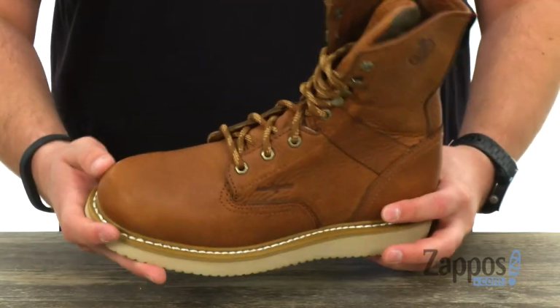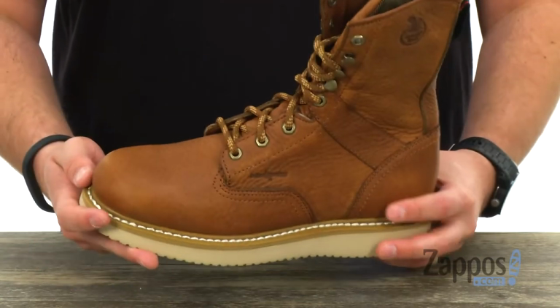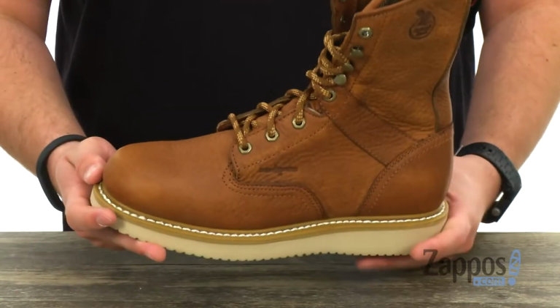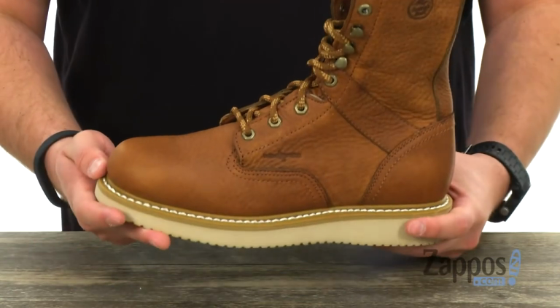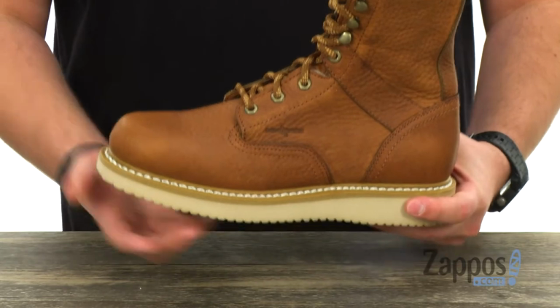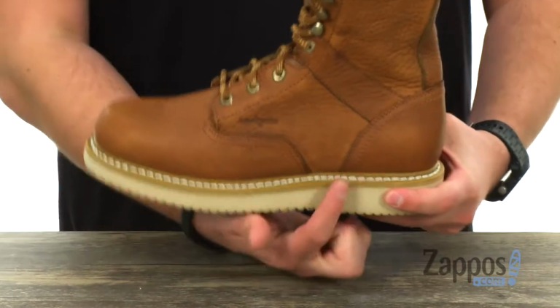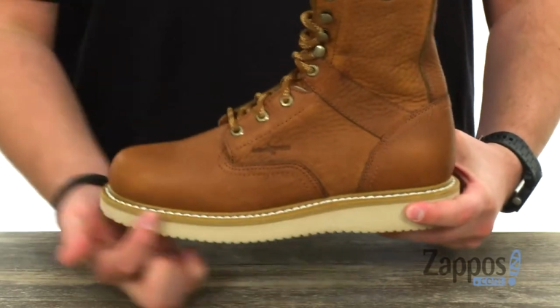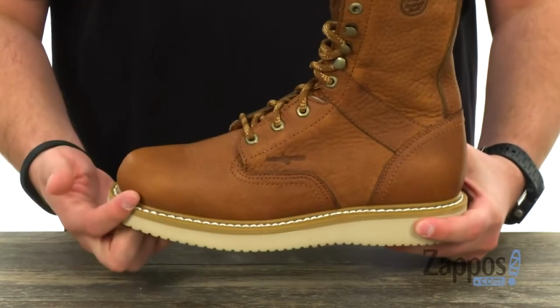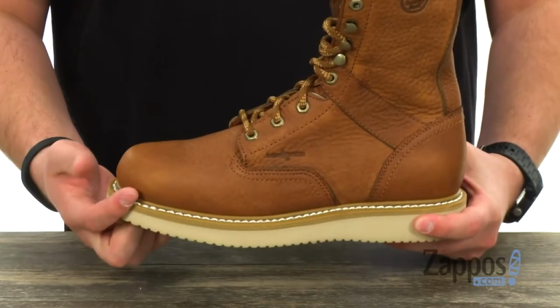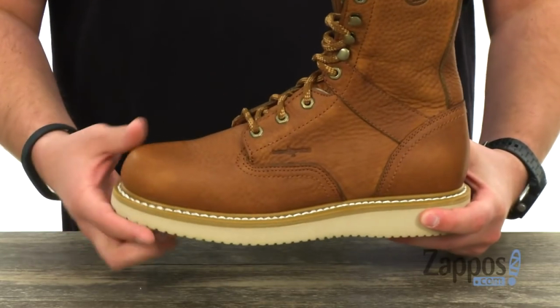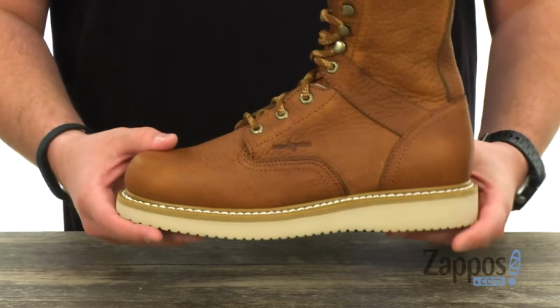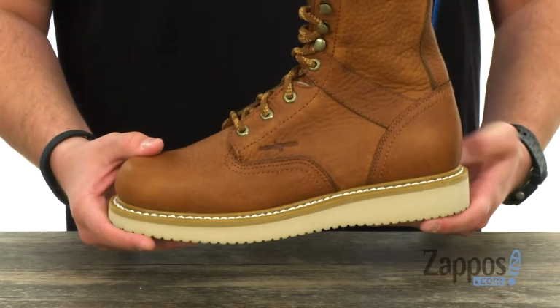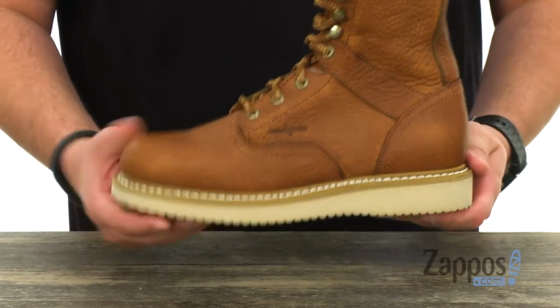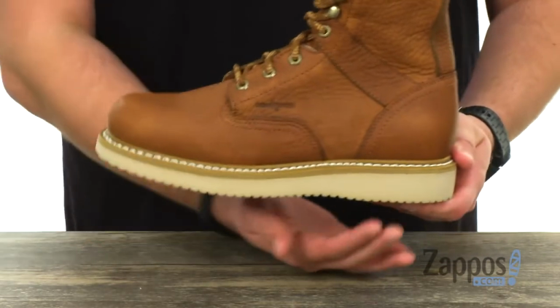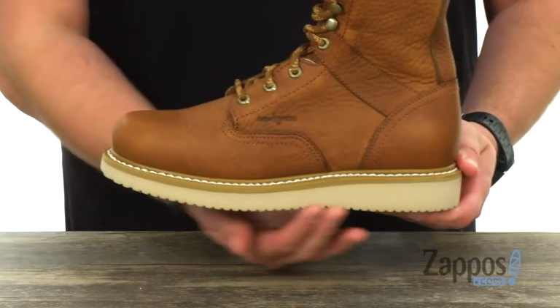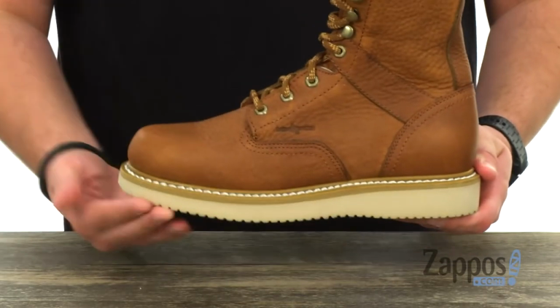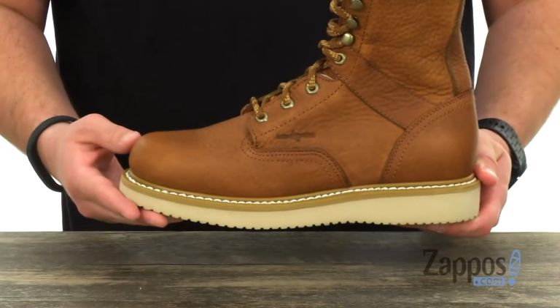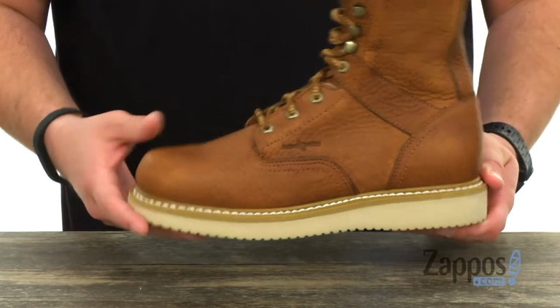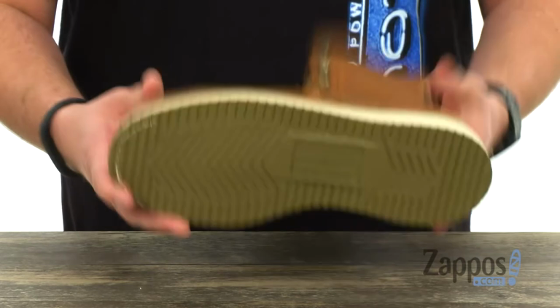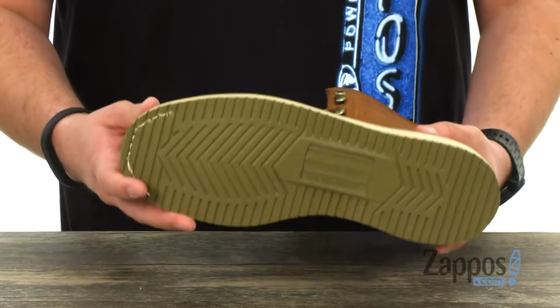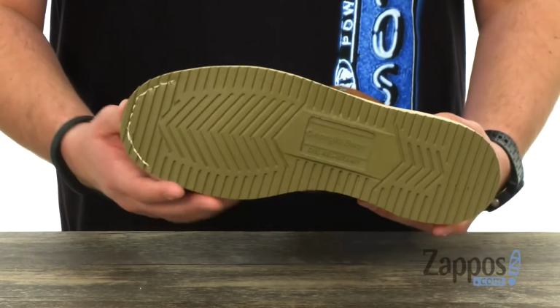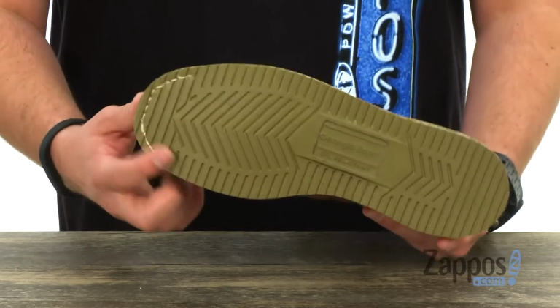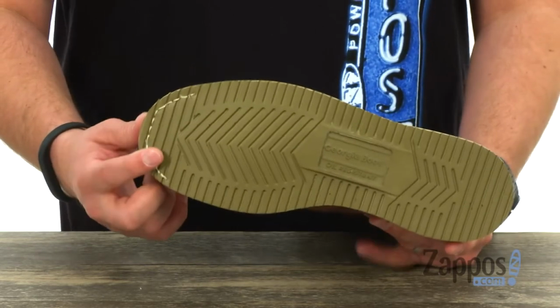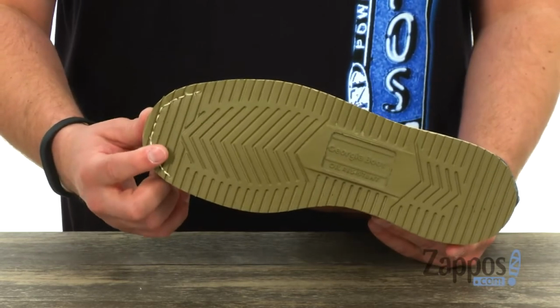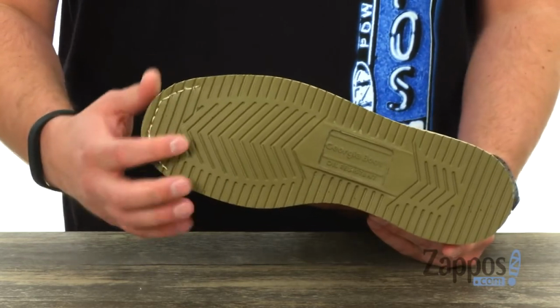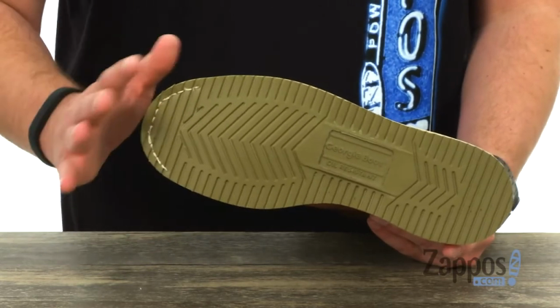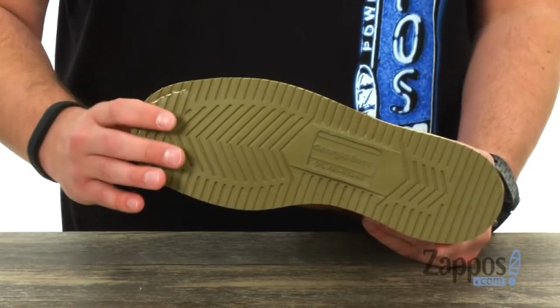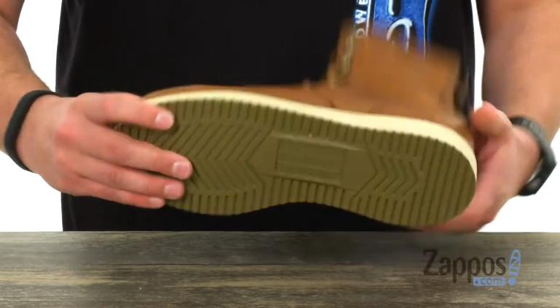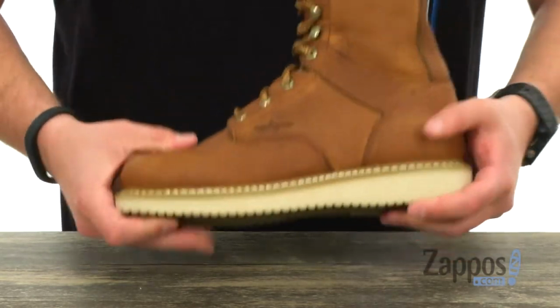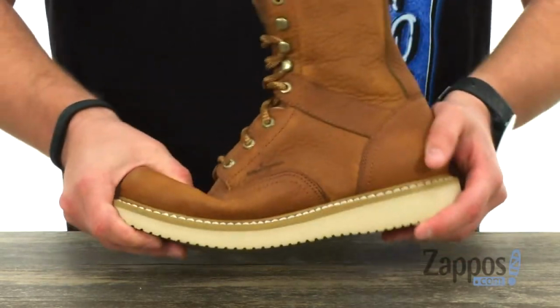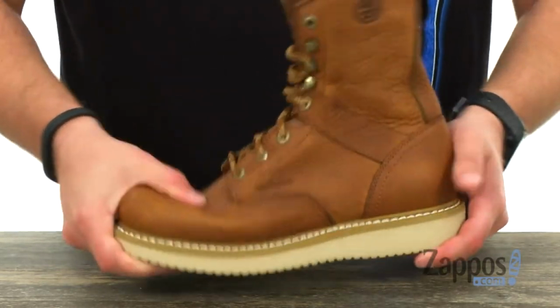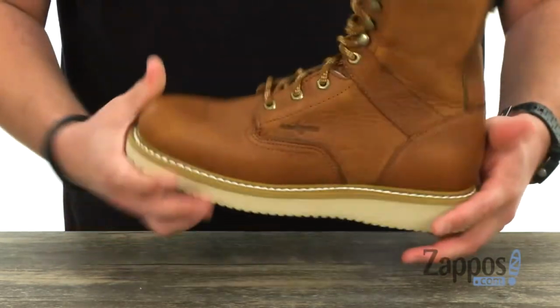Still keeps the front of your leg and your foot feeling nice and comfortable. It's held together with Goodyear Welt construction around the bottom, with a really thick outsole. You can see it's oil and chemical resistant to keep you steady, and it's also nice and flexible too.